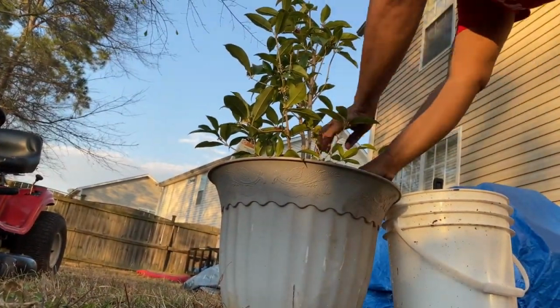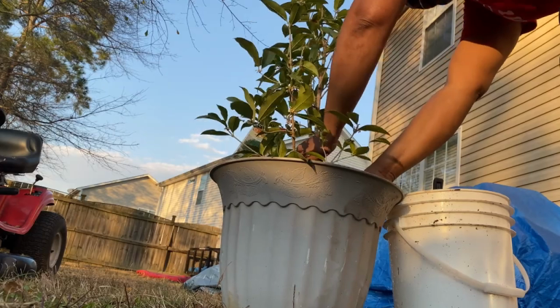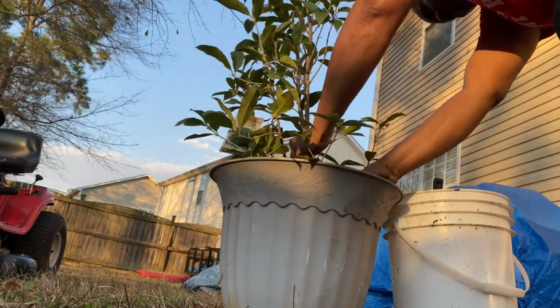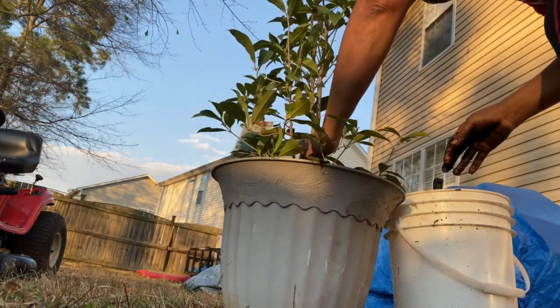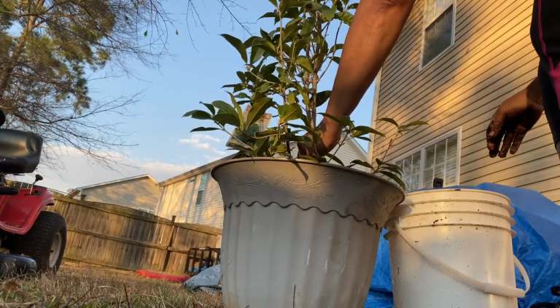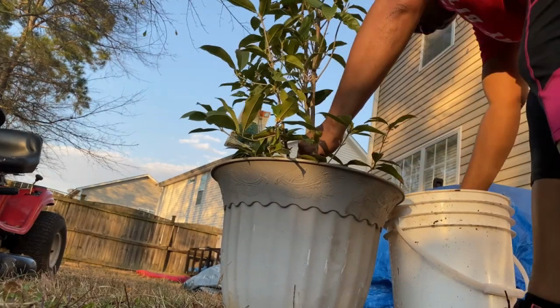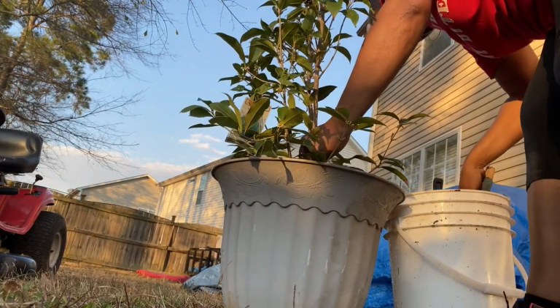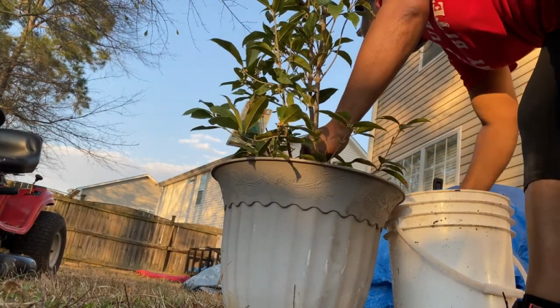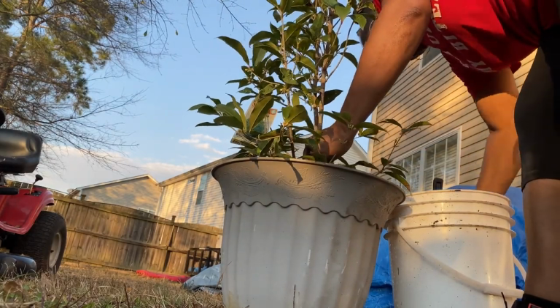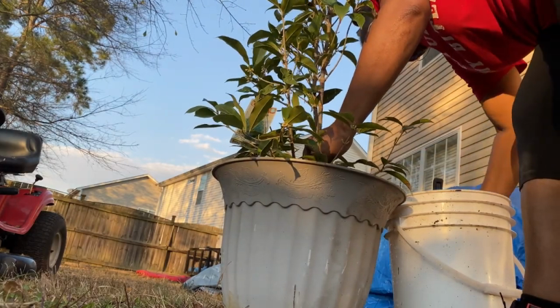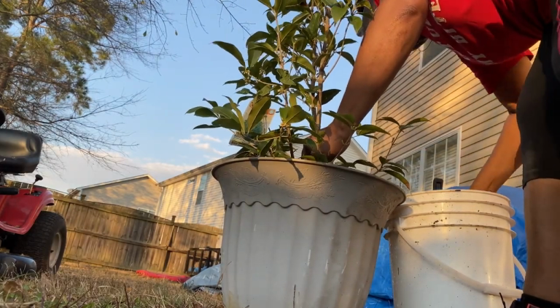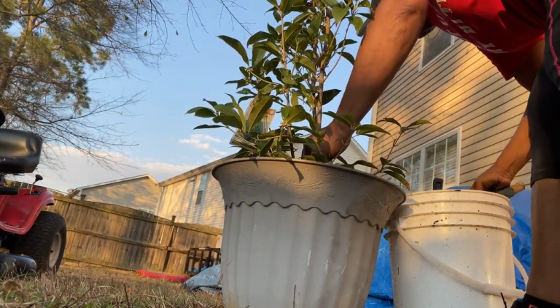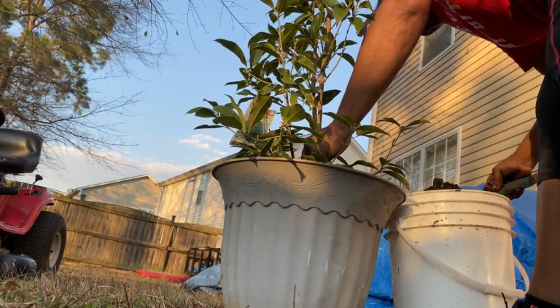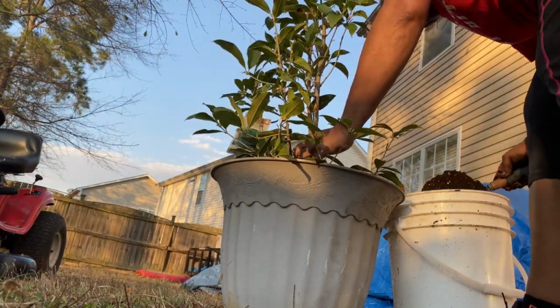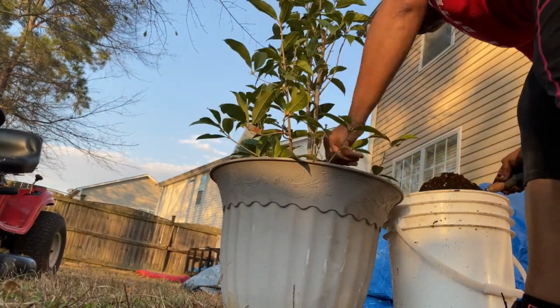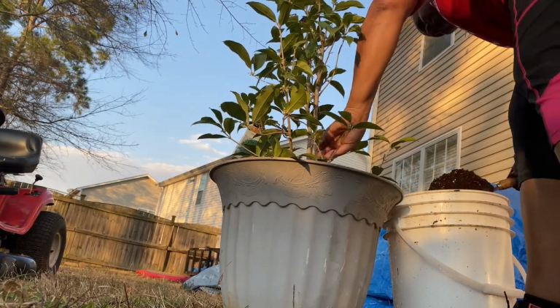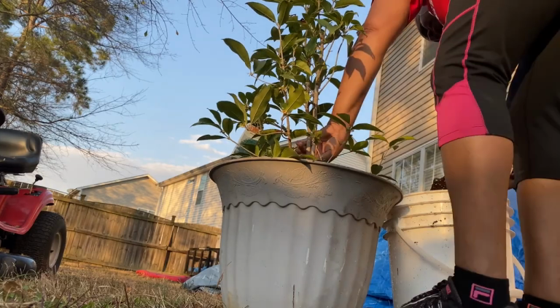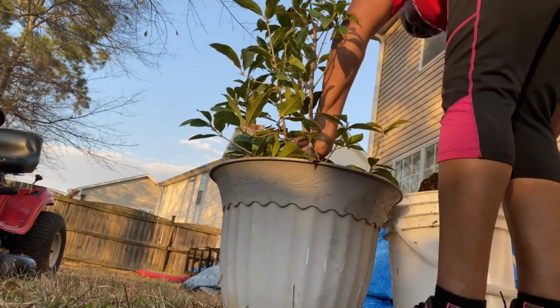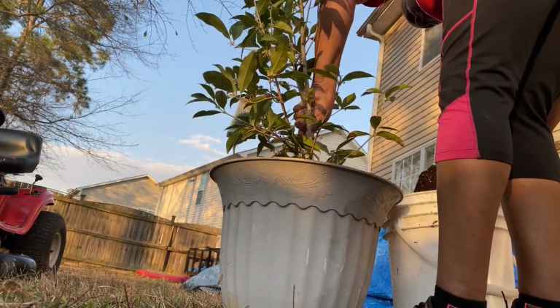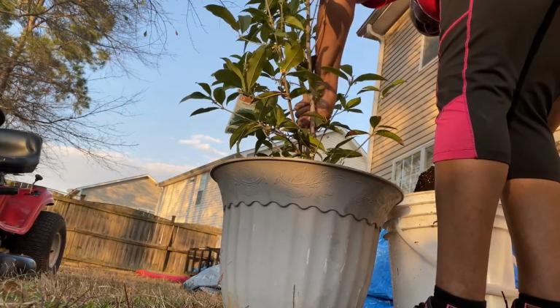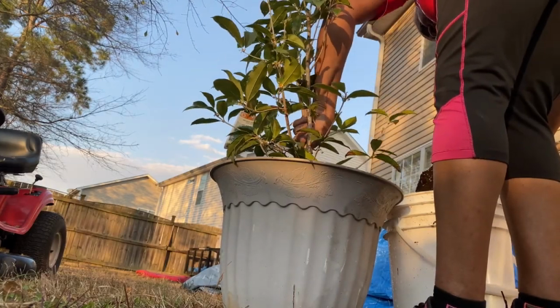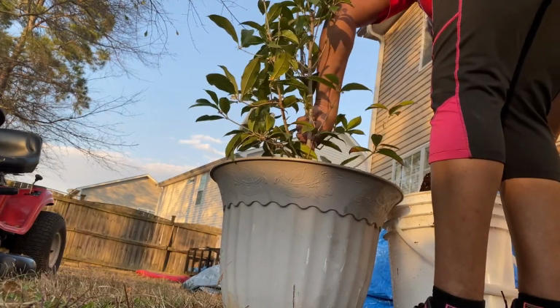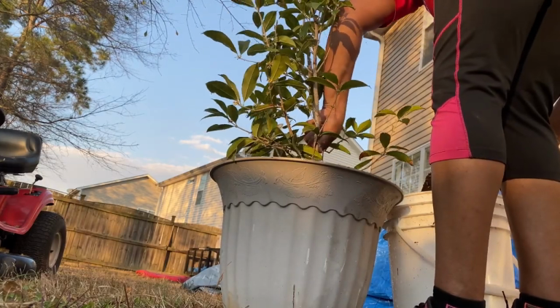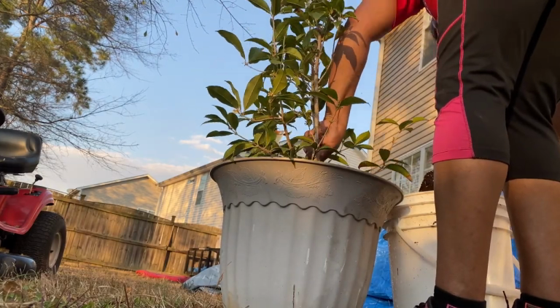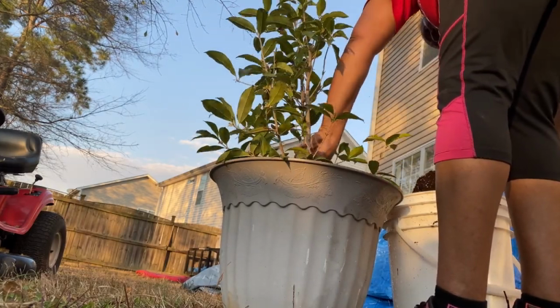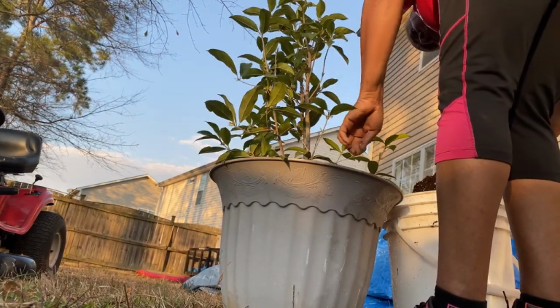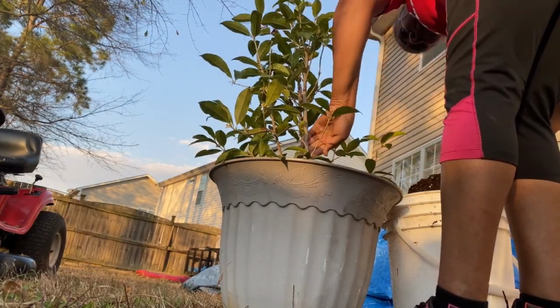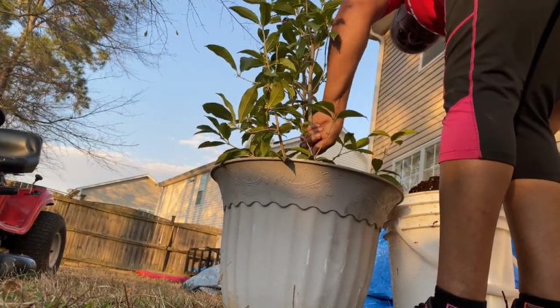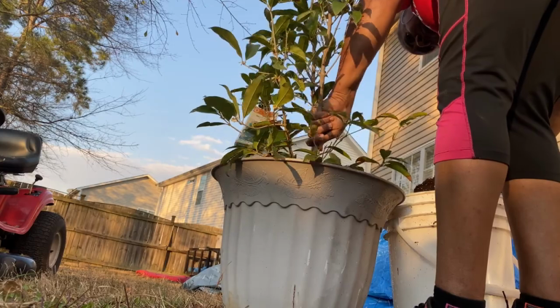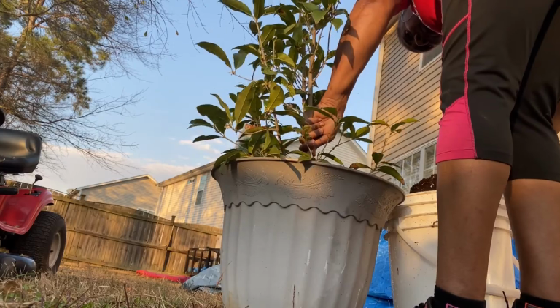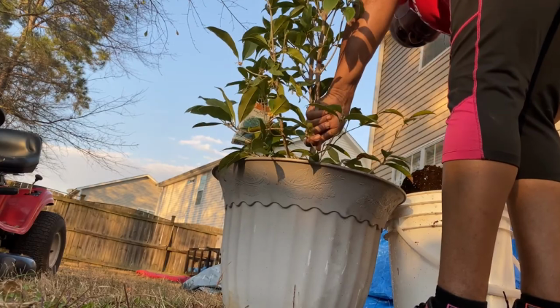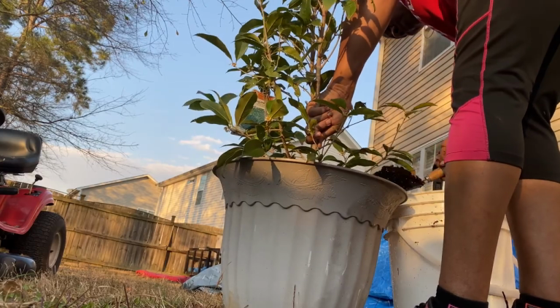Now I'm just going to fill my soil in here around it. I should have added some more soil, but no — it's good, it's good where it is.